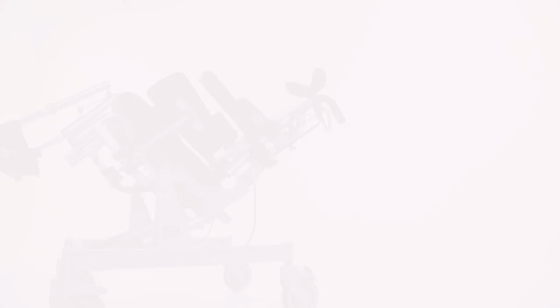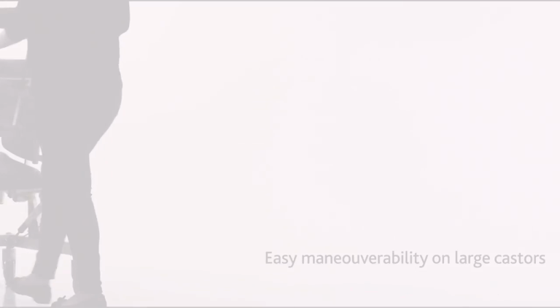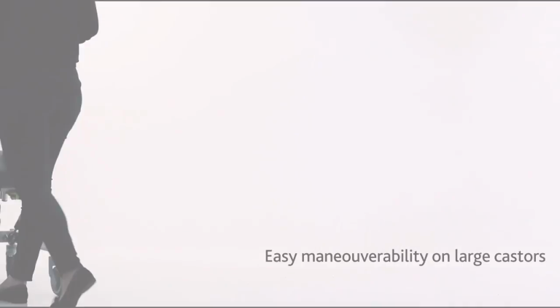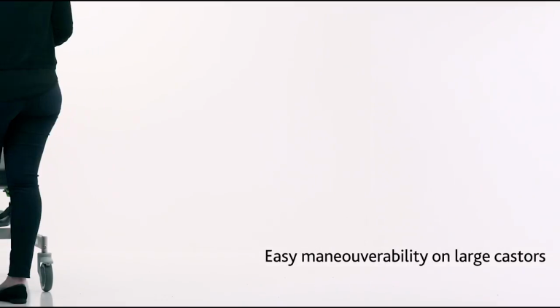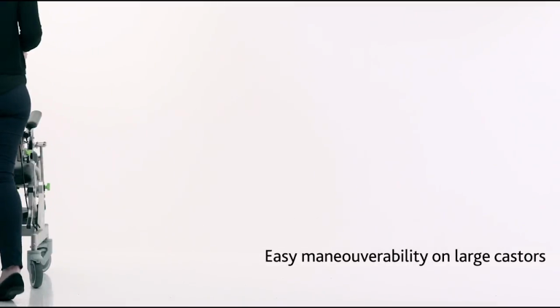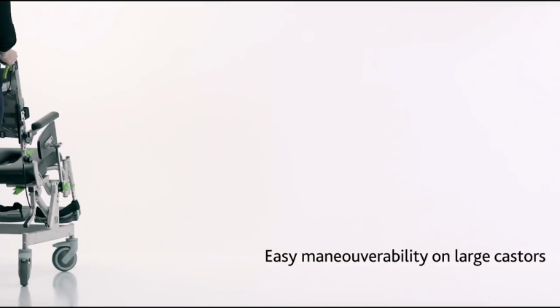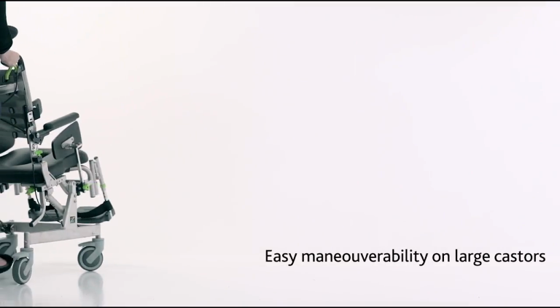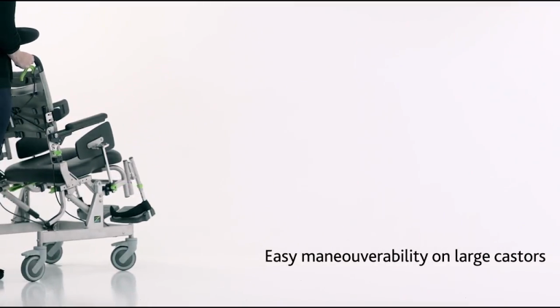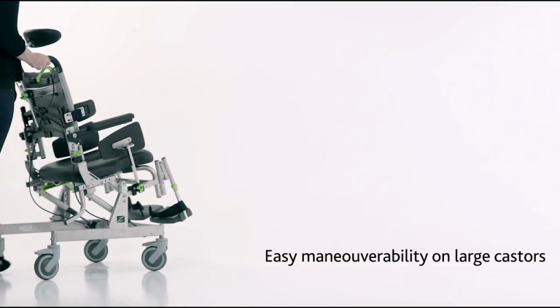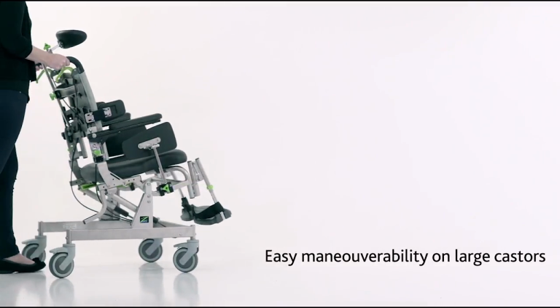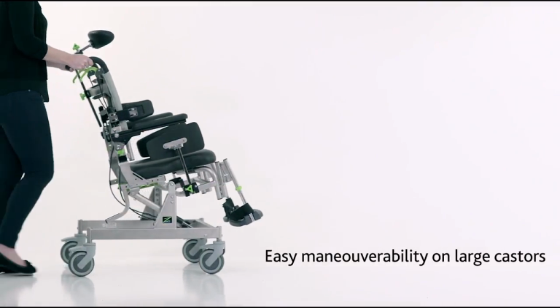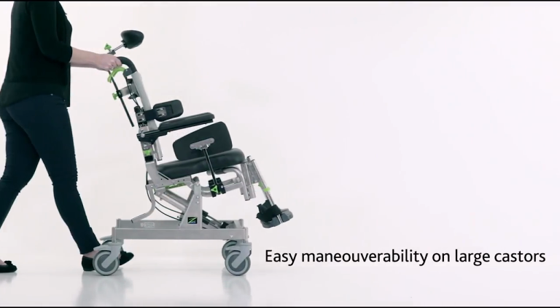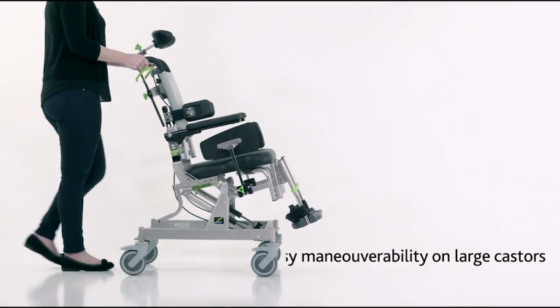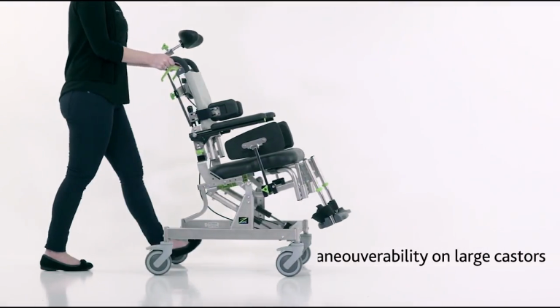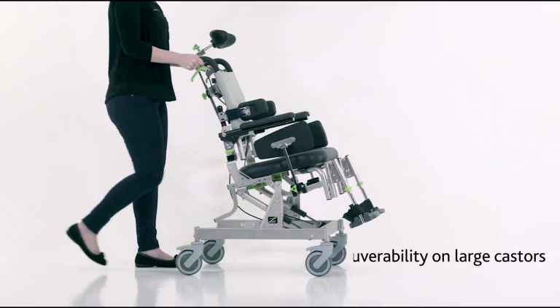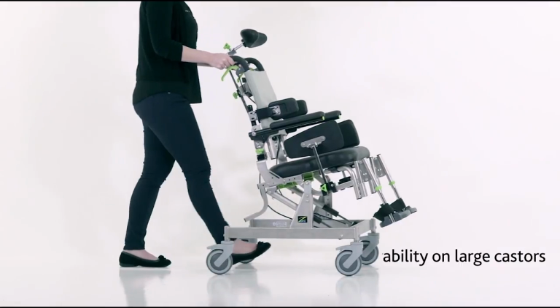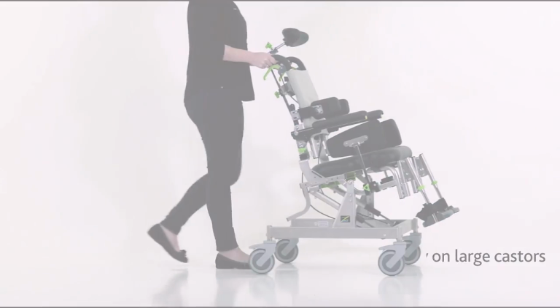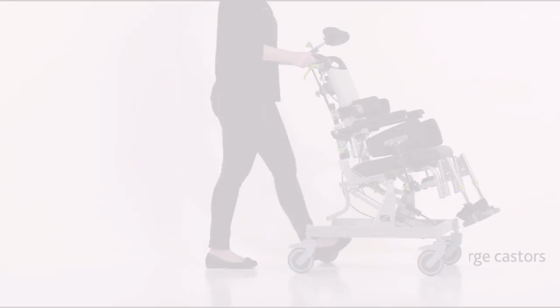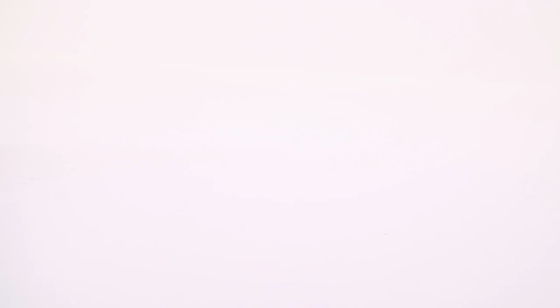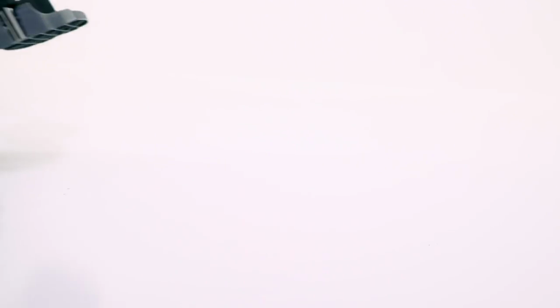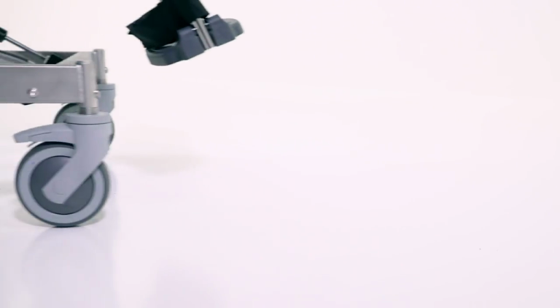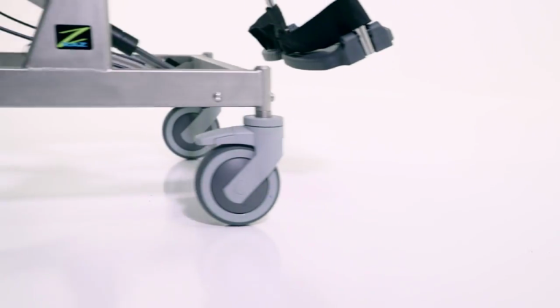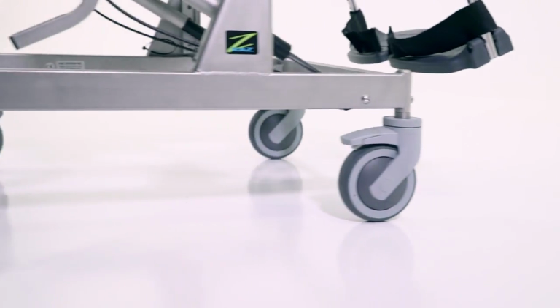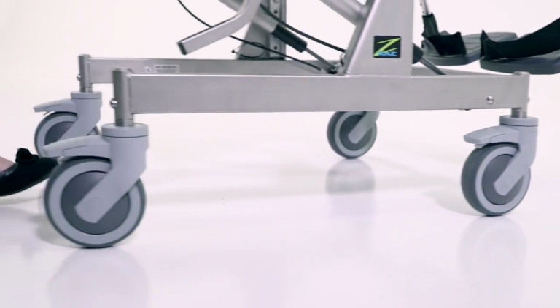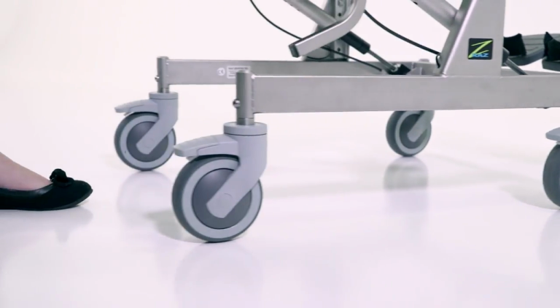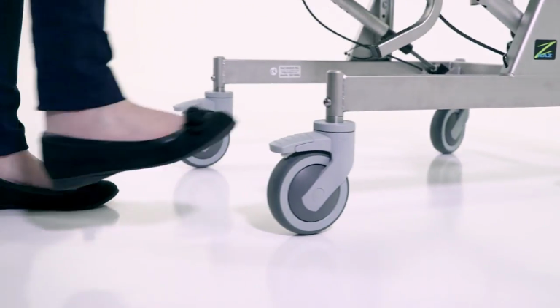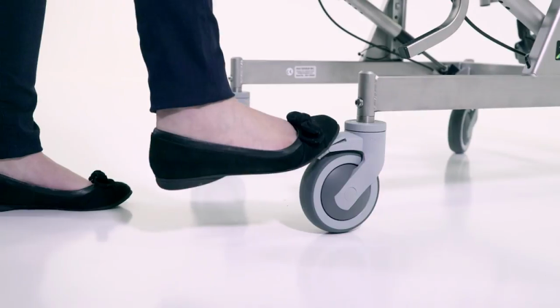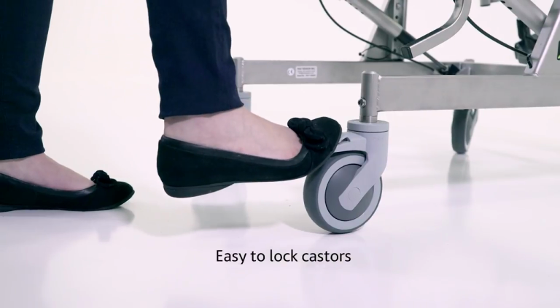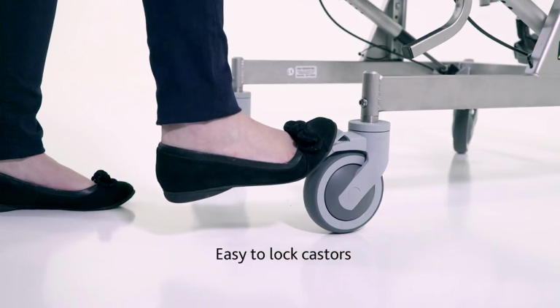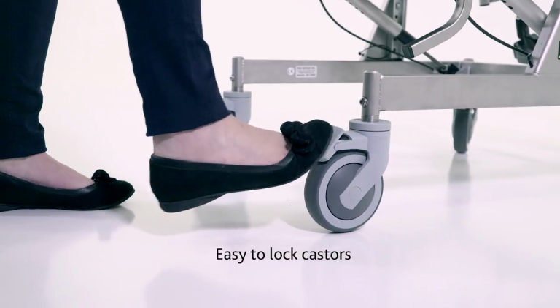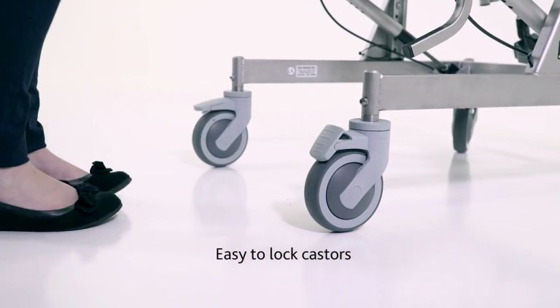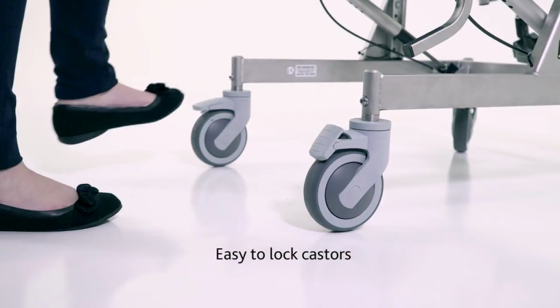On four large casters, the RASAT Pediatric is easily manoeuvred over vinyl or carpeted surfaces. Each of the casters has its own individual brake to conveniently lock the chair into position.